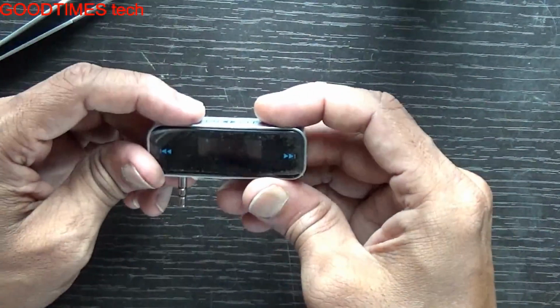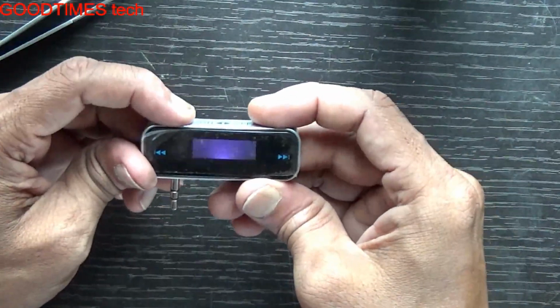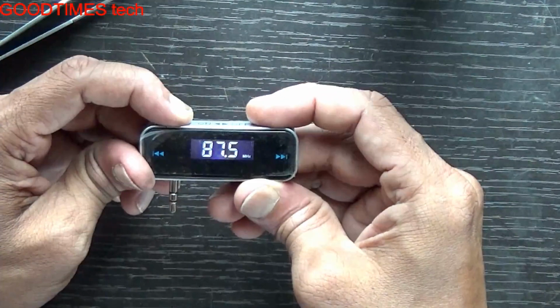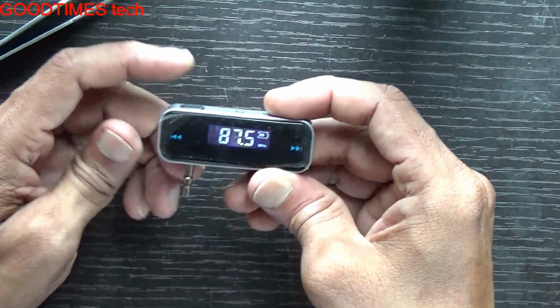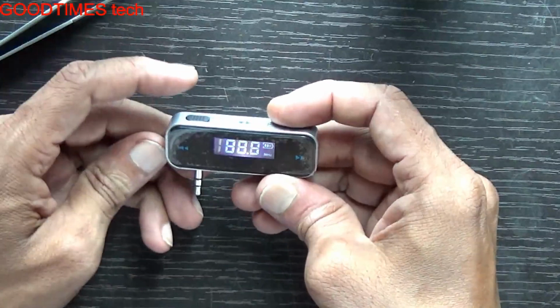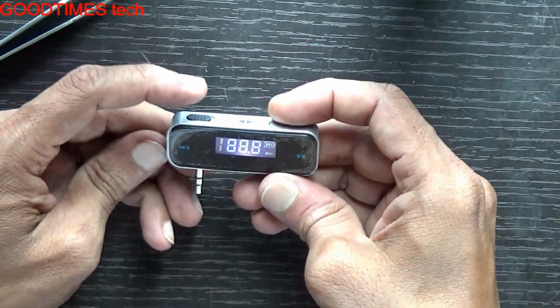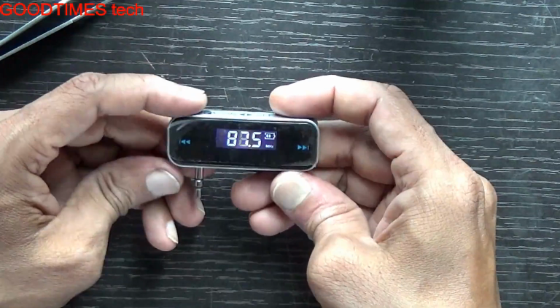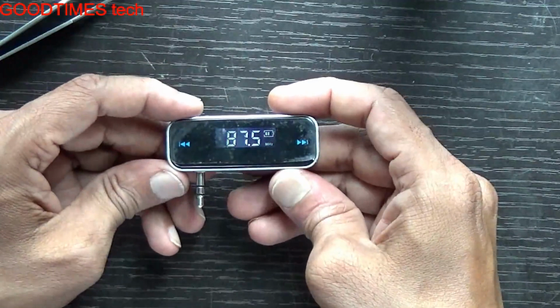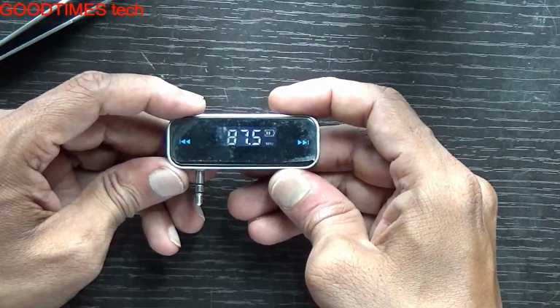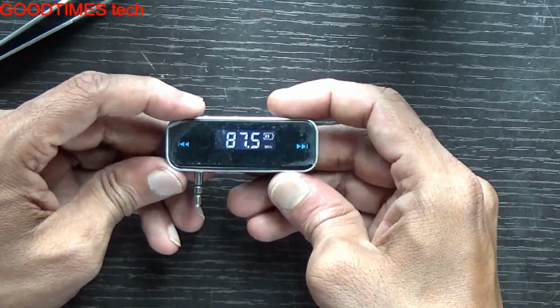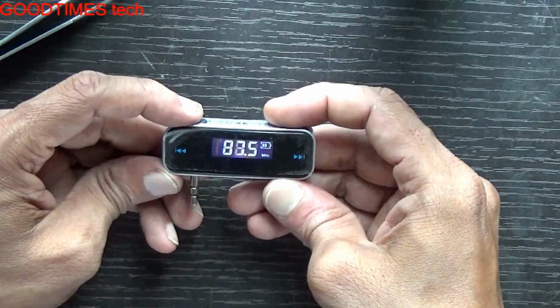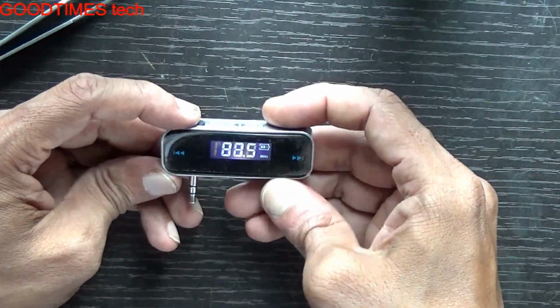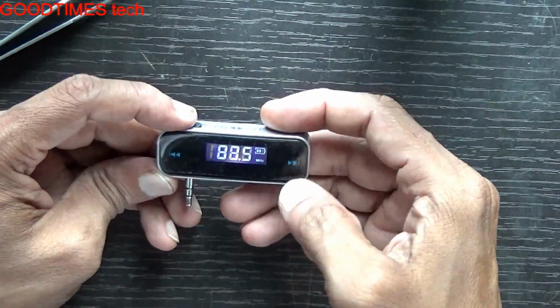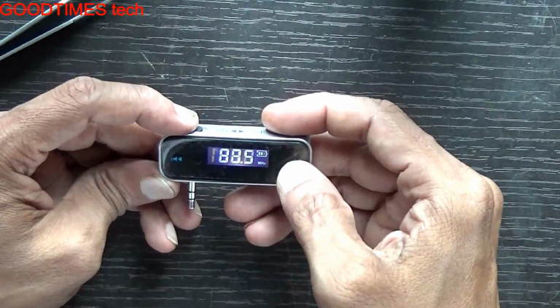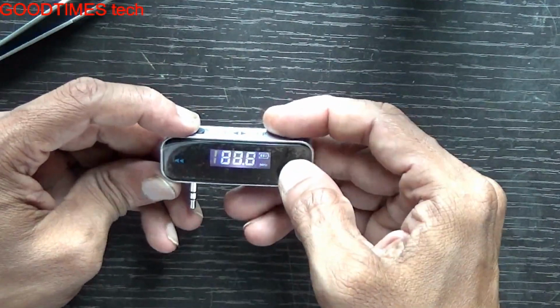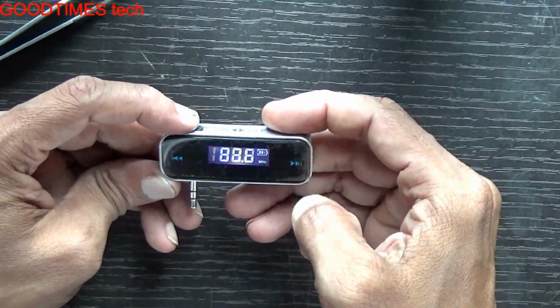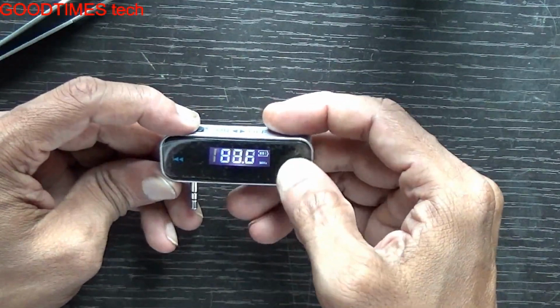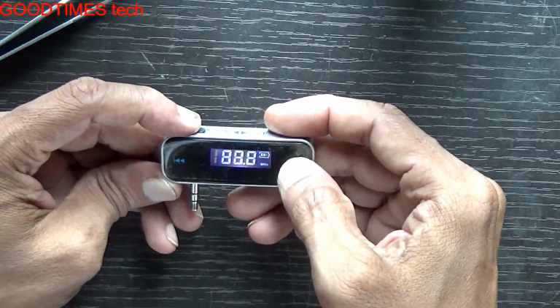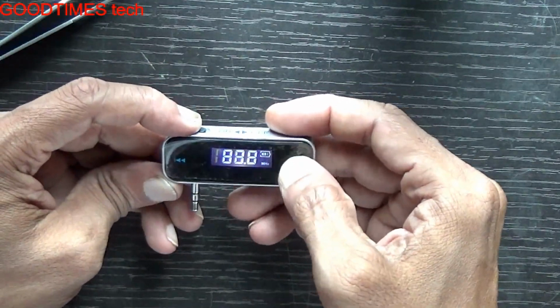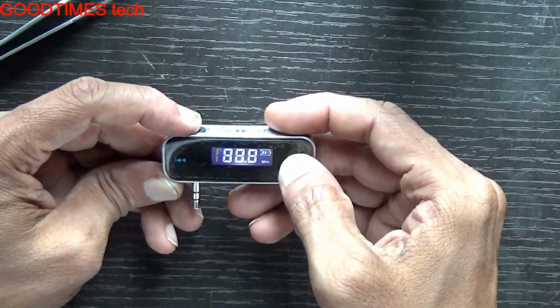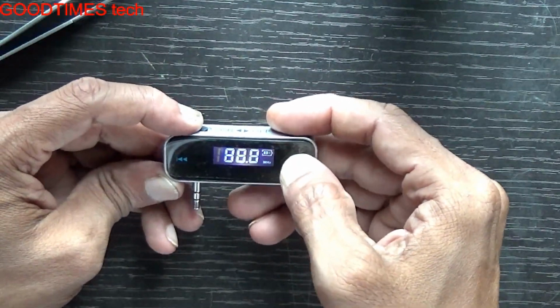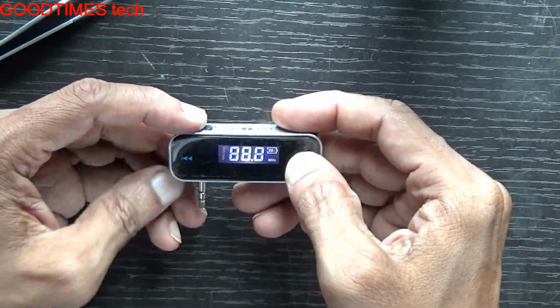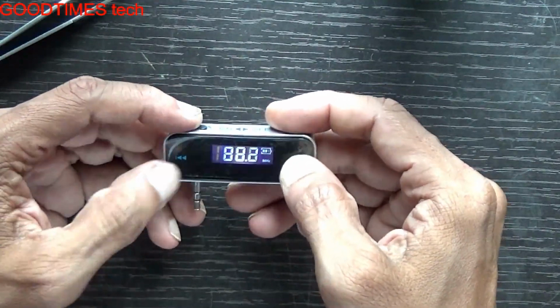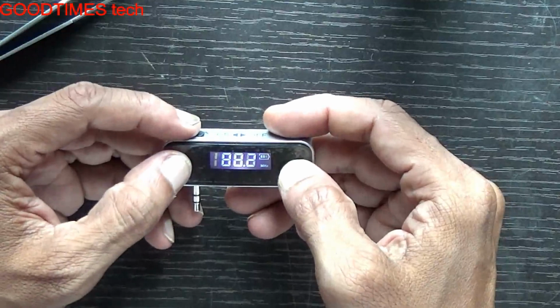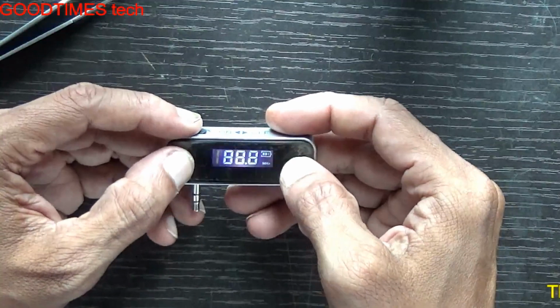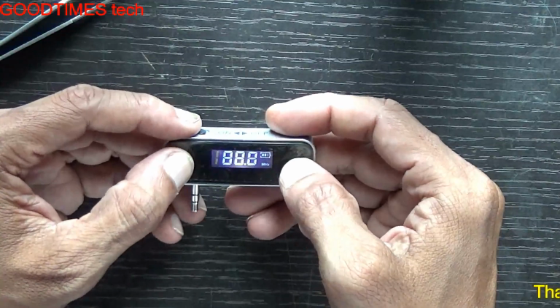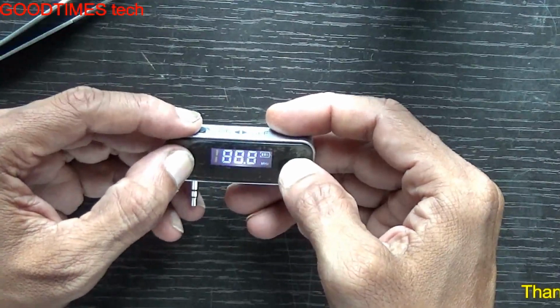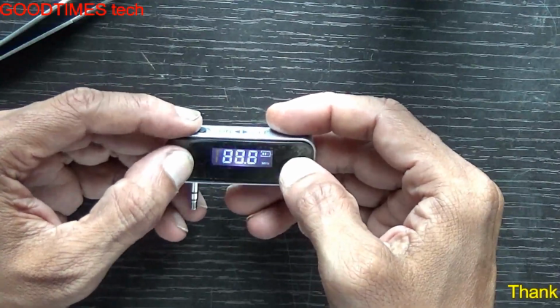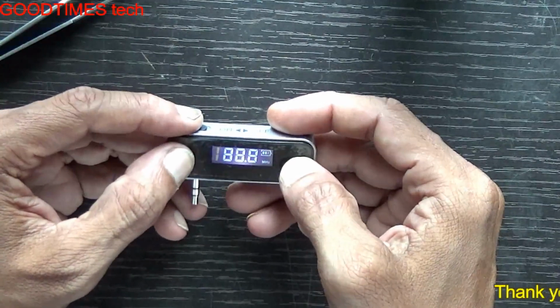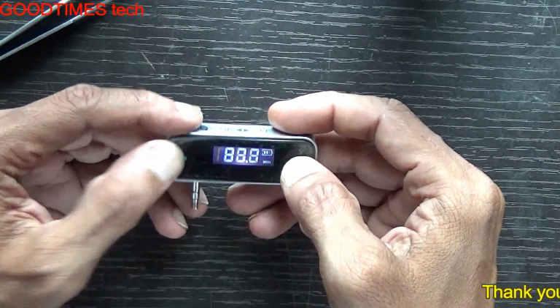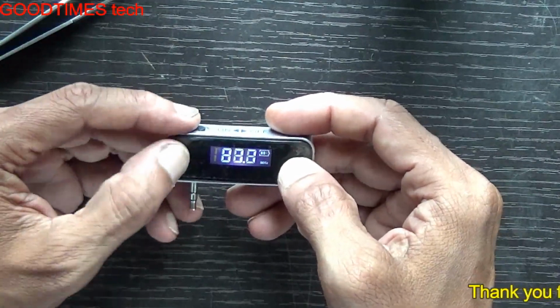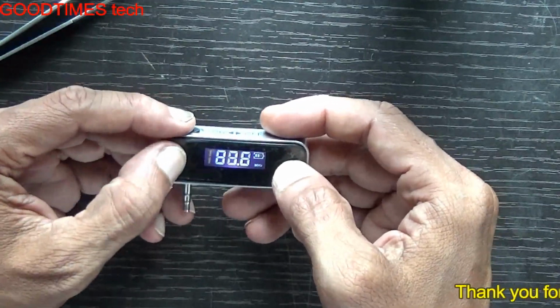Now you can see it's powering on. We can change the frequency — this is a digital FM transmitter.